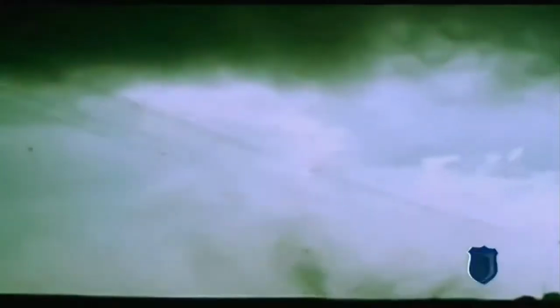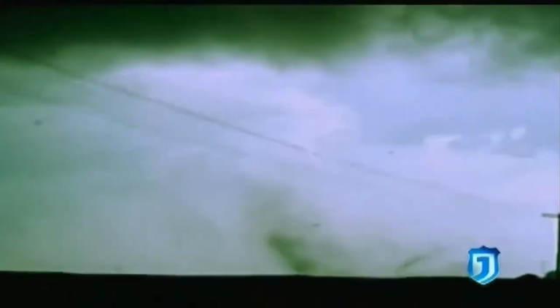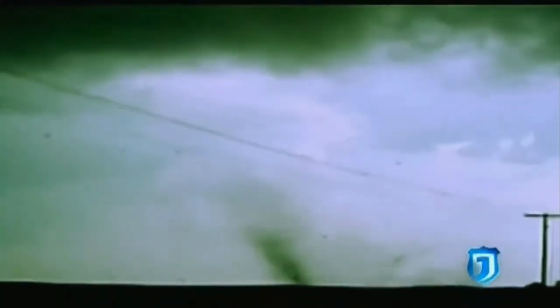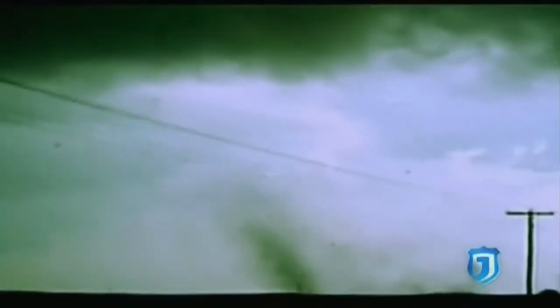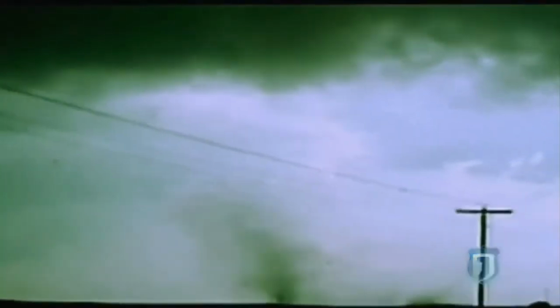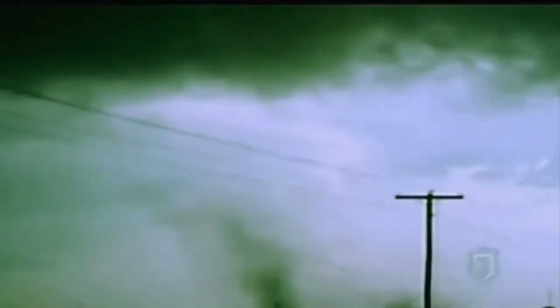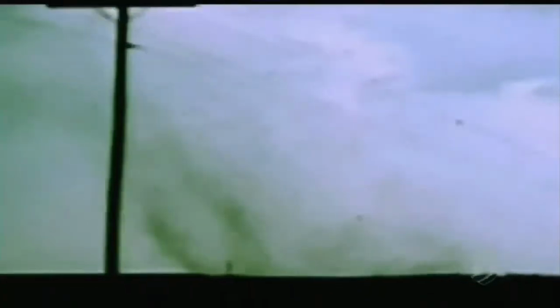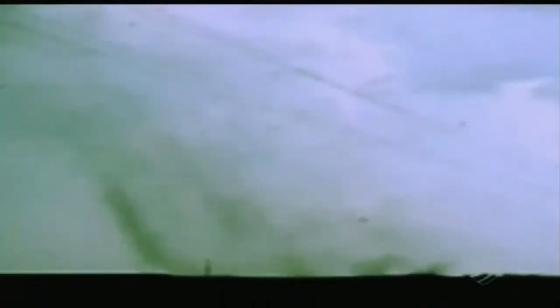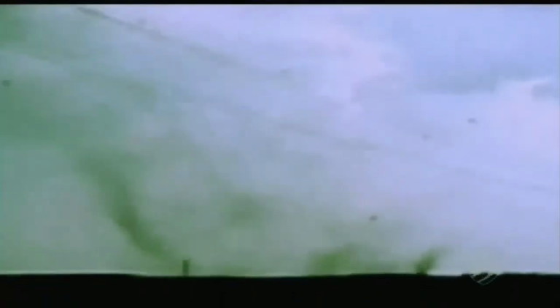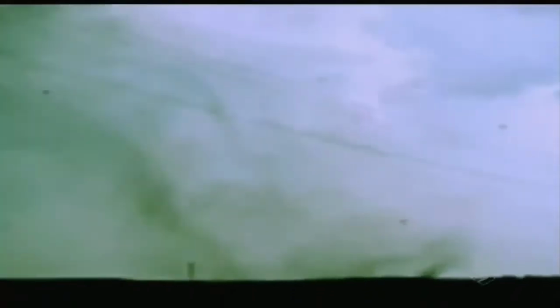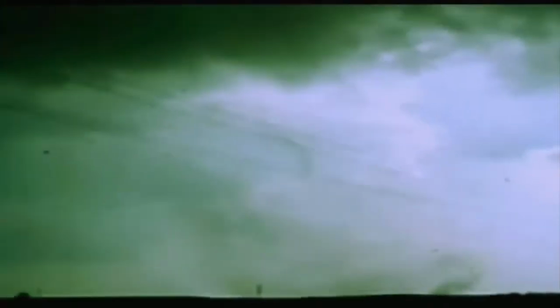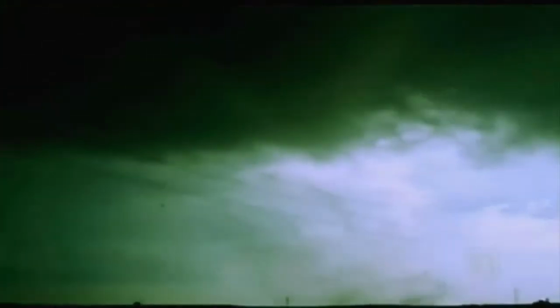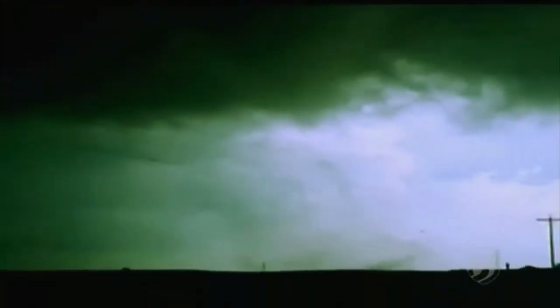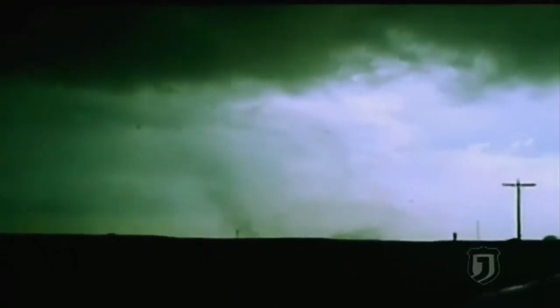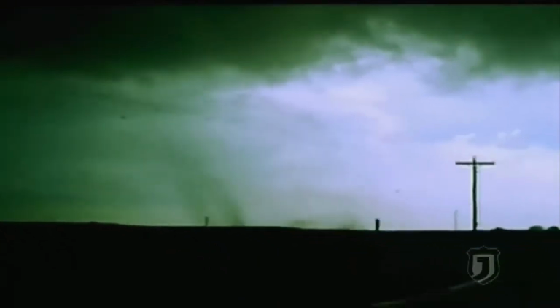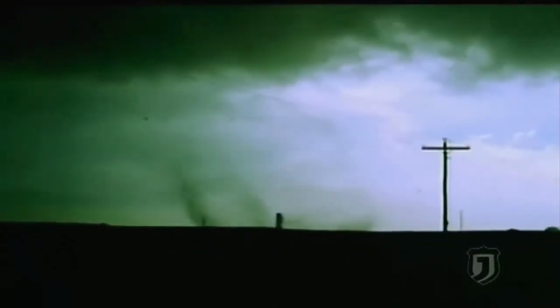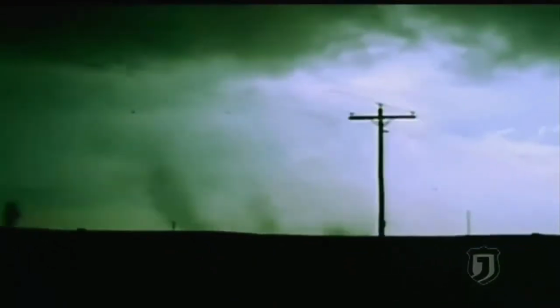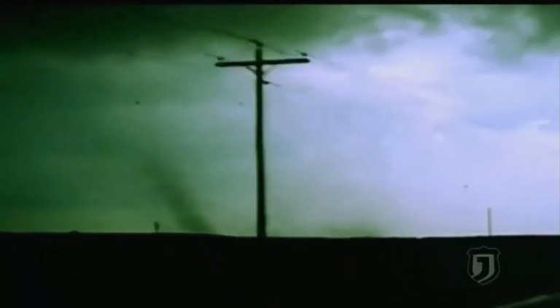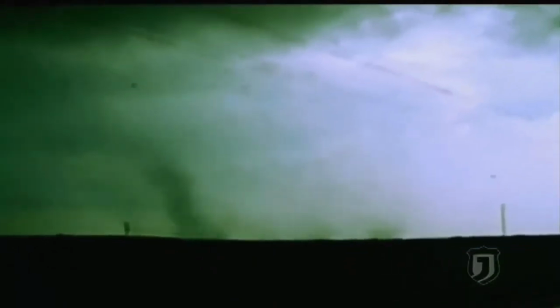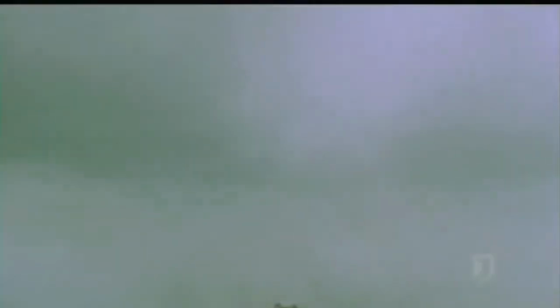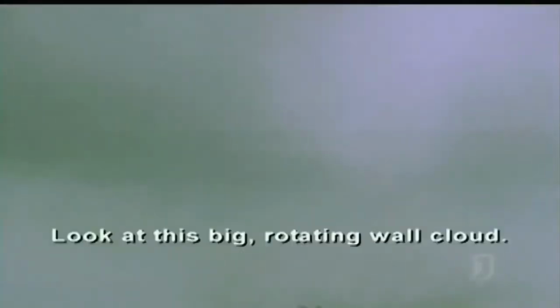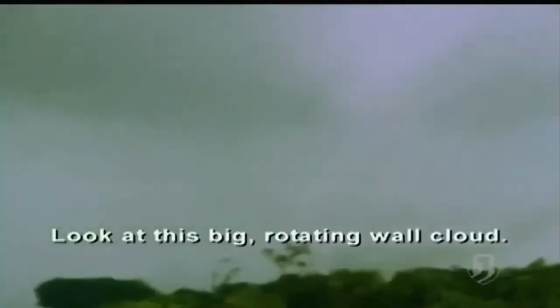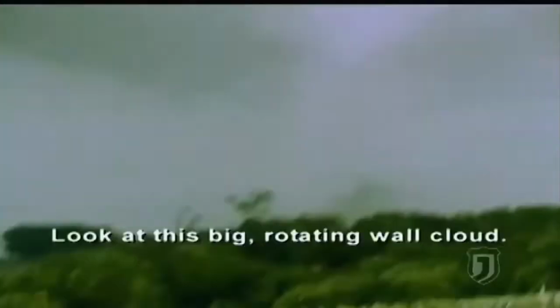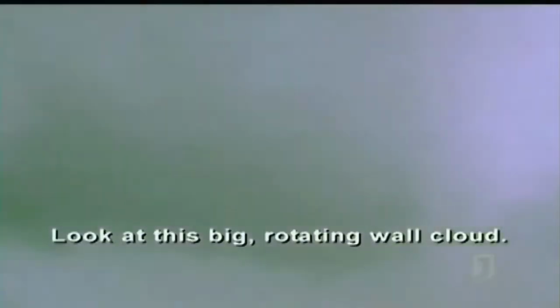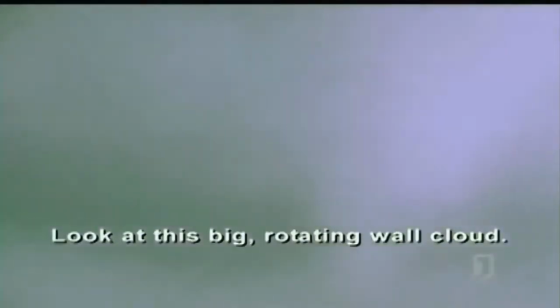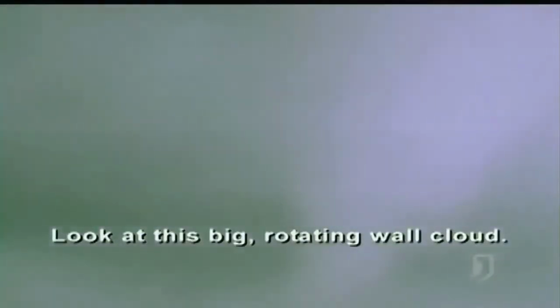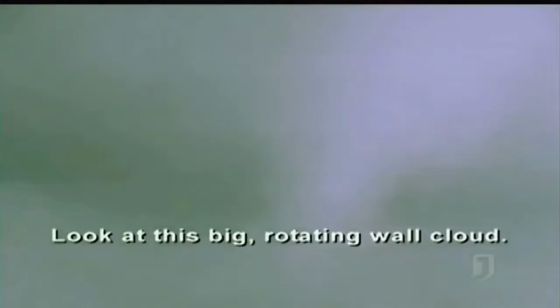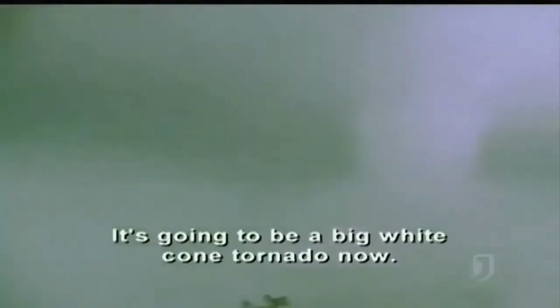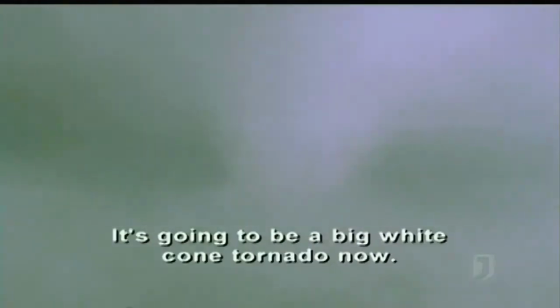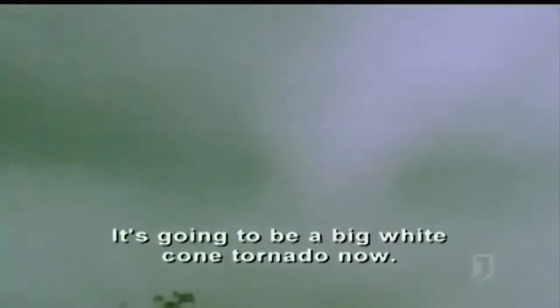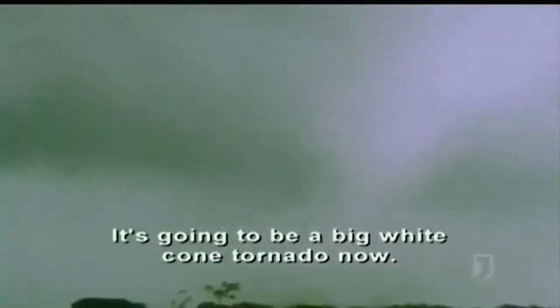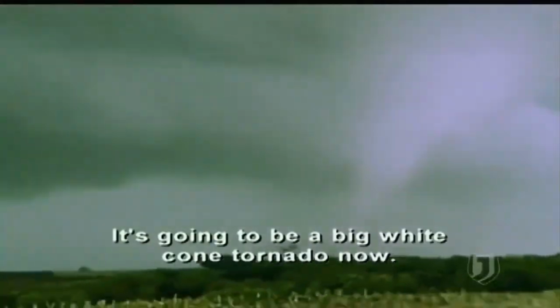Including right next to them — the fully formed funnel suddenly drops in a nearby field. Look at this big rotating wall cloud. It's gonna be a big white foam tornado in there.